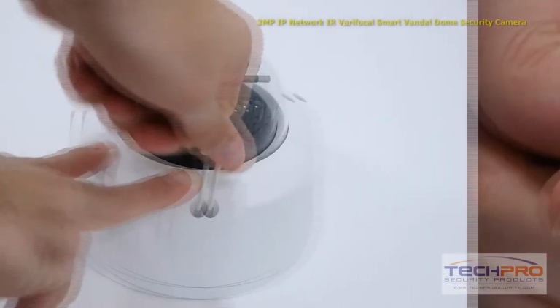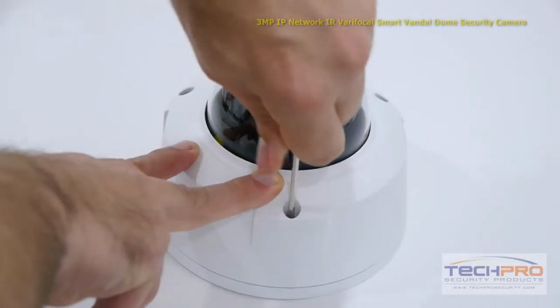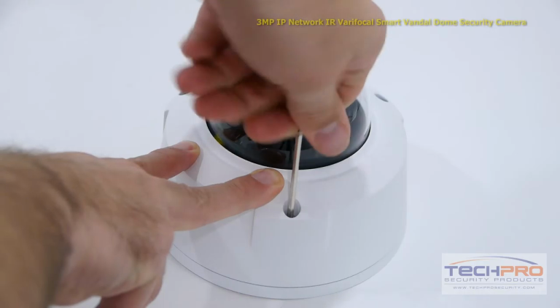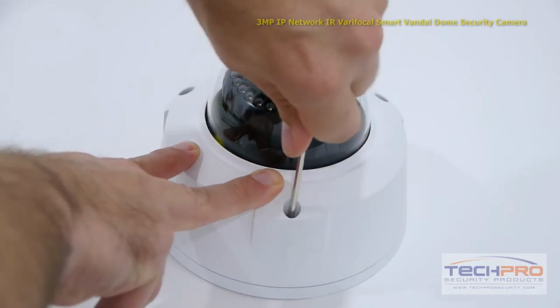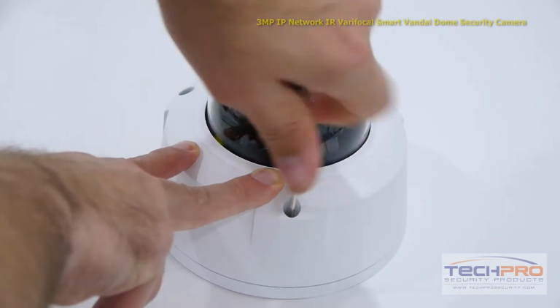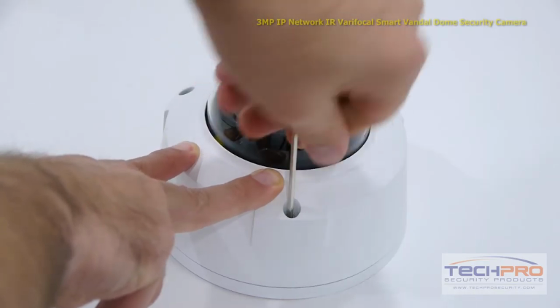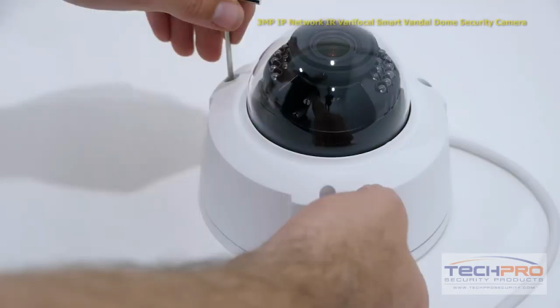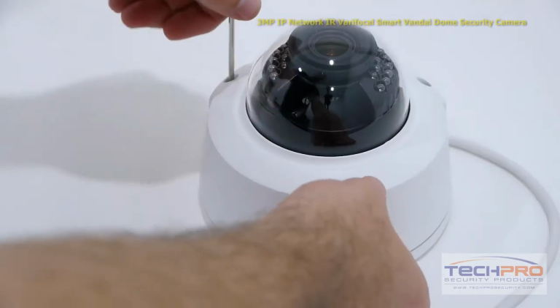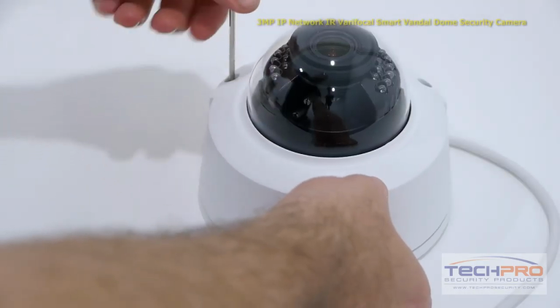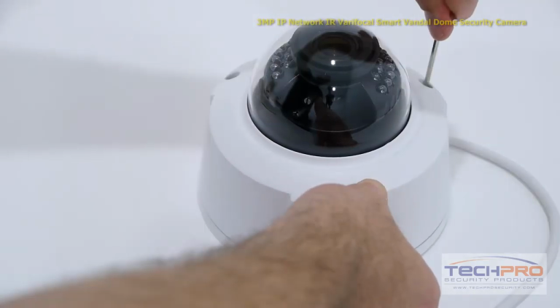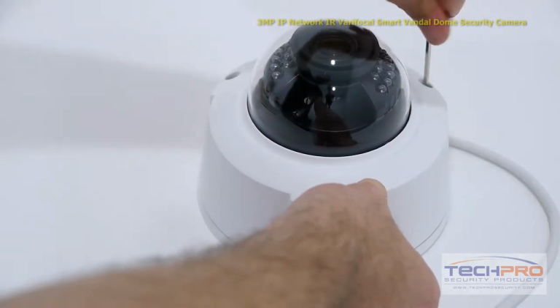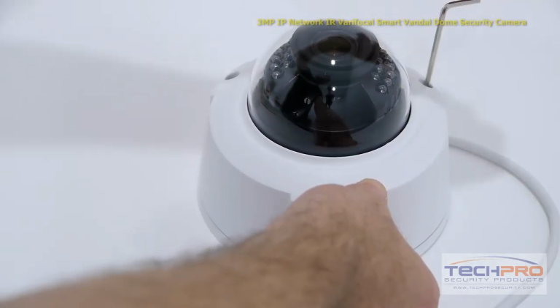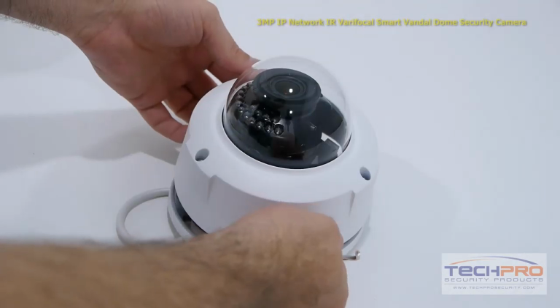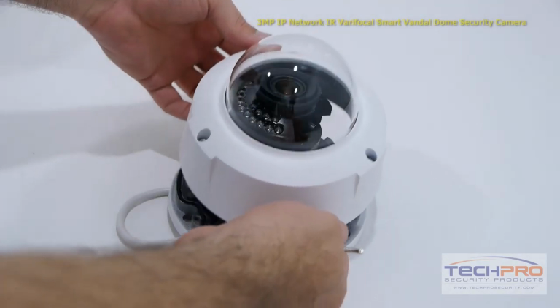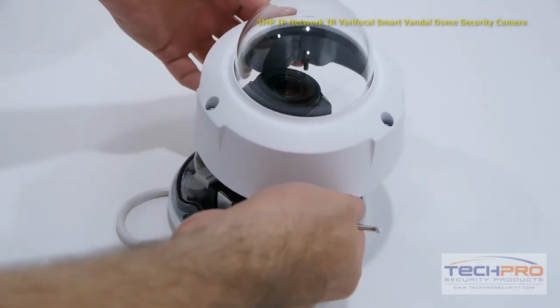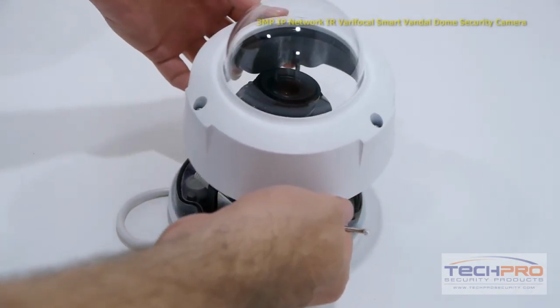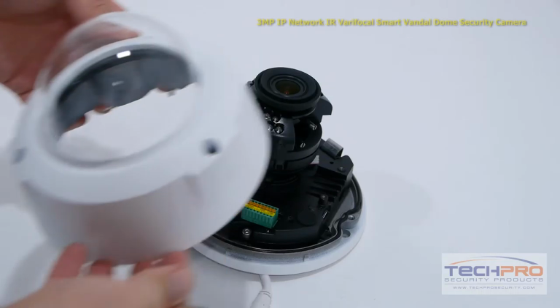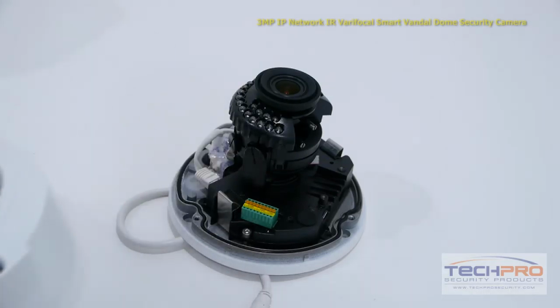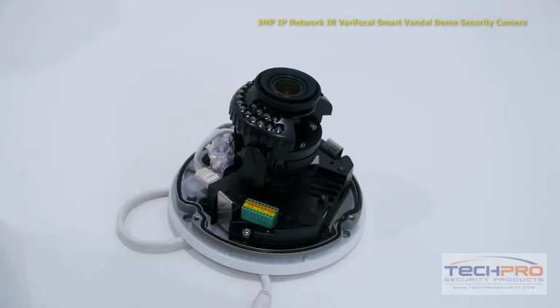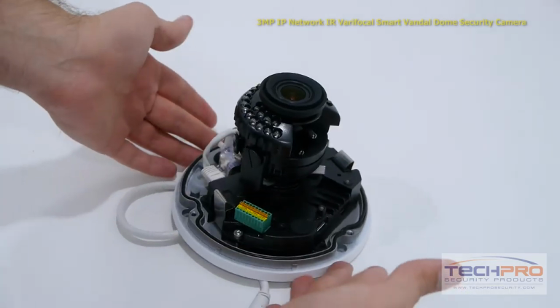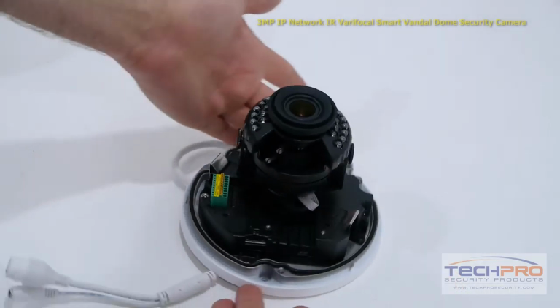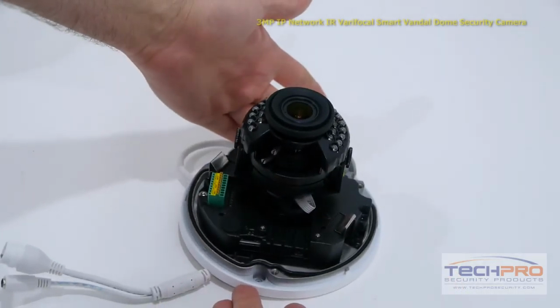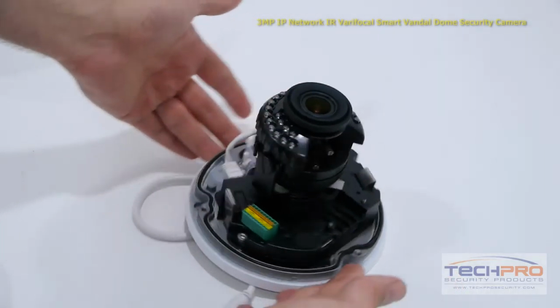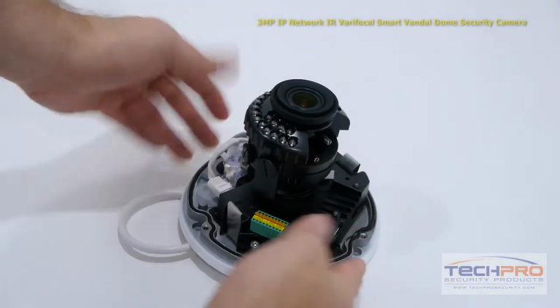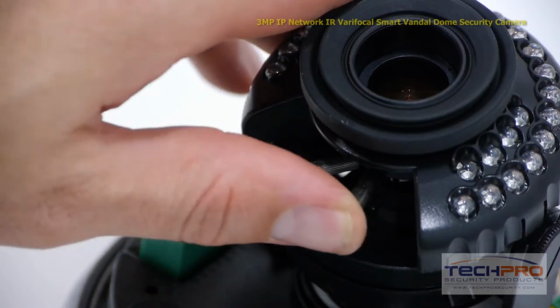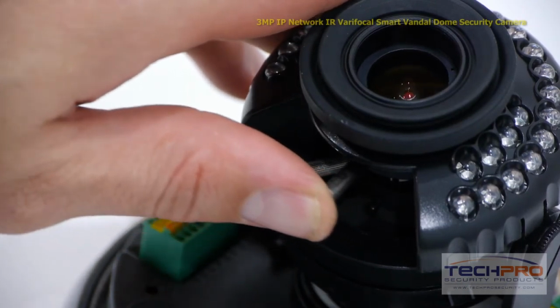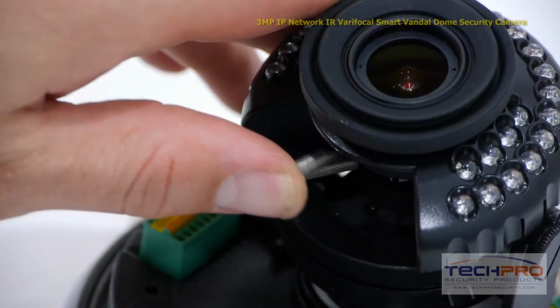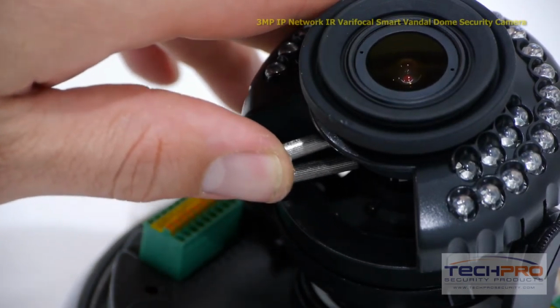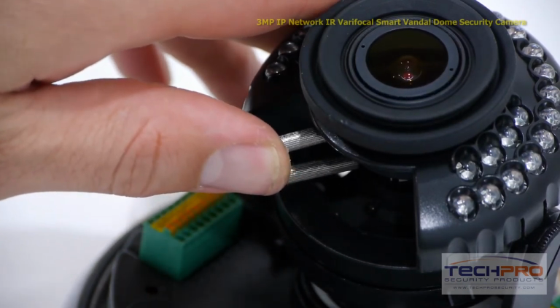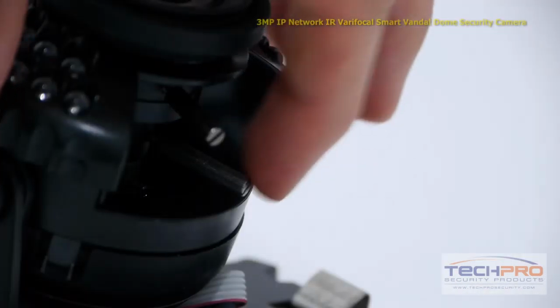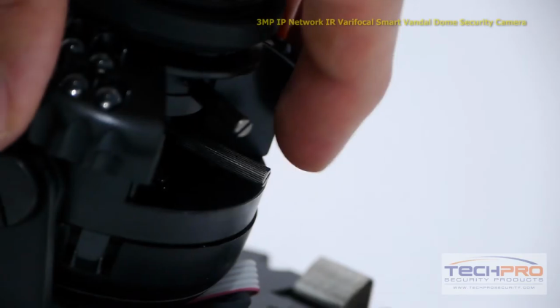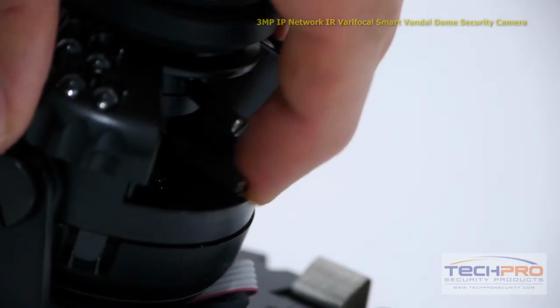To access the zoom, focus, and other features, unscrew the dome with the allen wrench provided. Now that the dome is removed, you can access the levers that control the zoom and focus. The top lever controls the zoom, and the bottom controls the focus.